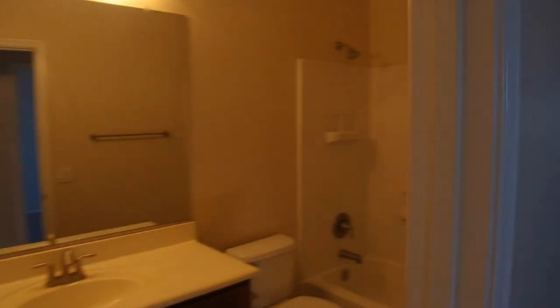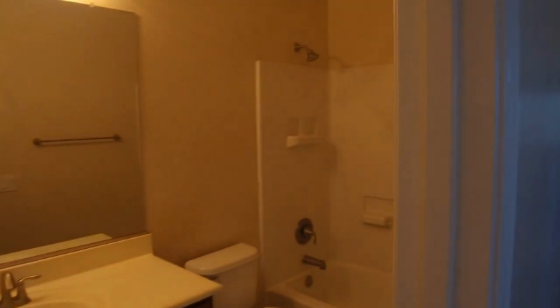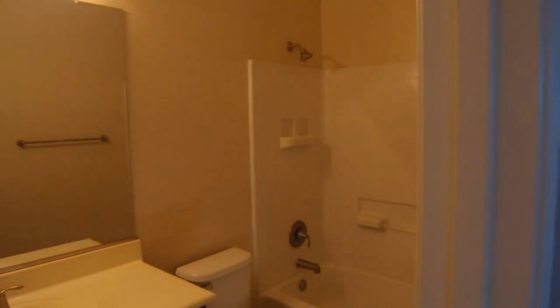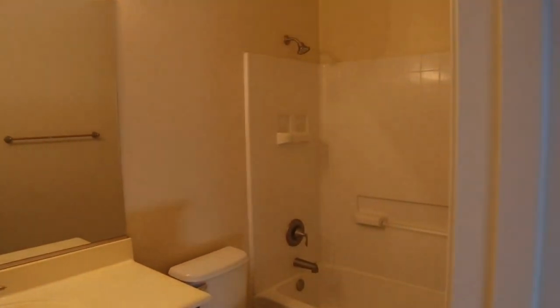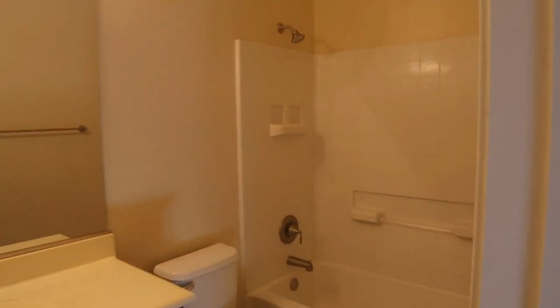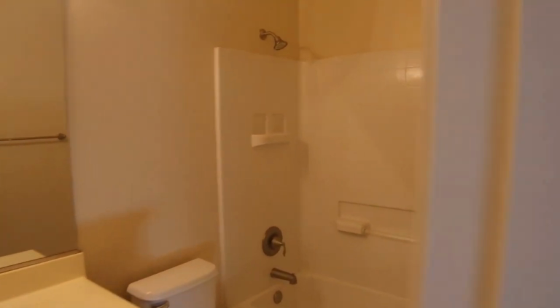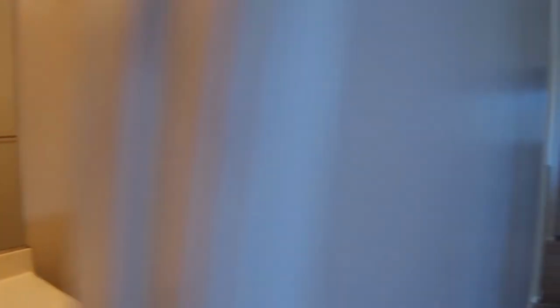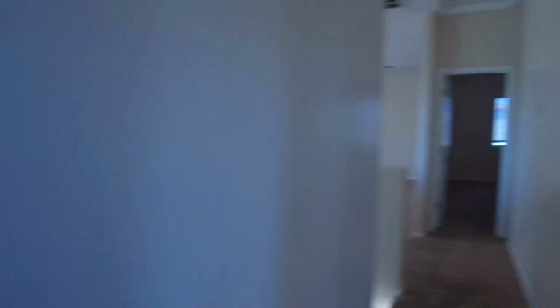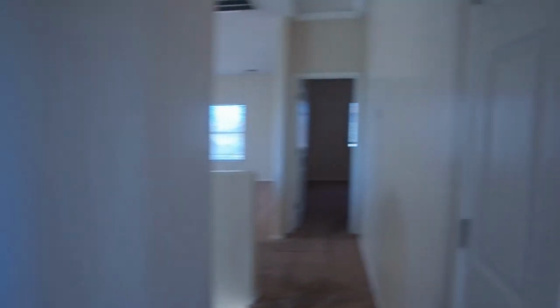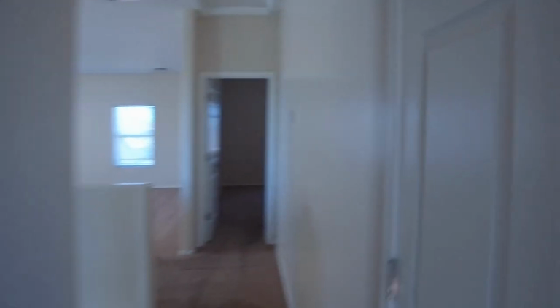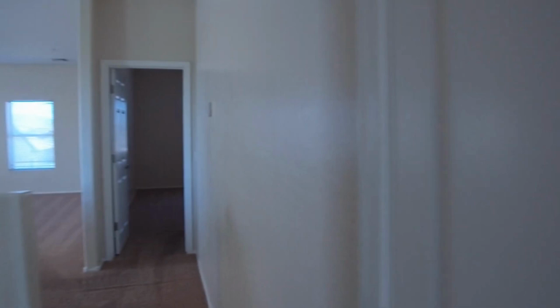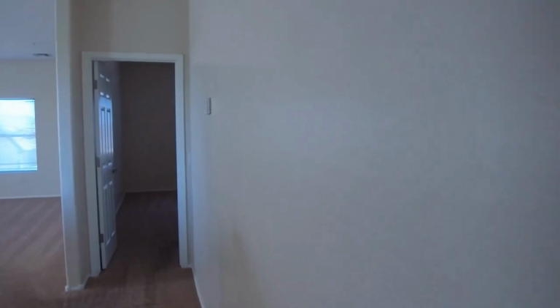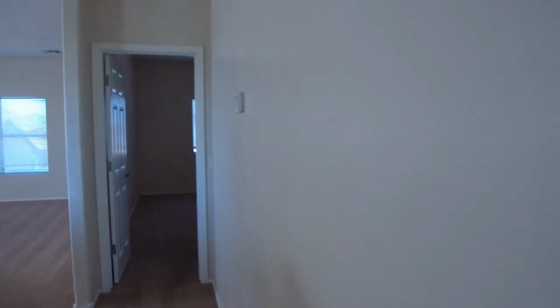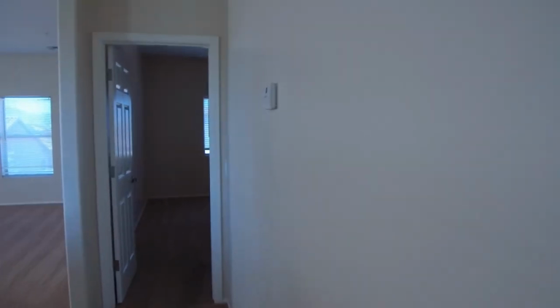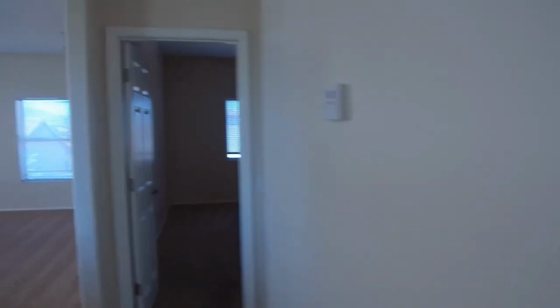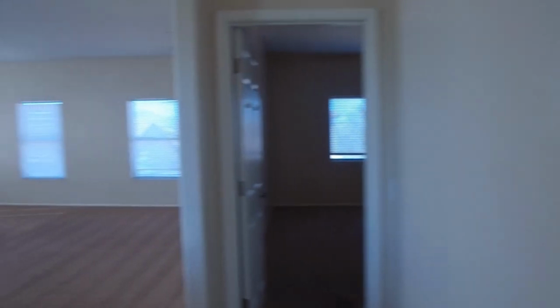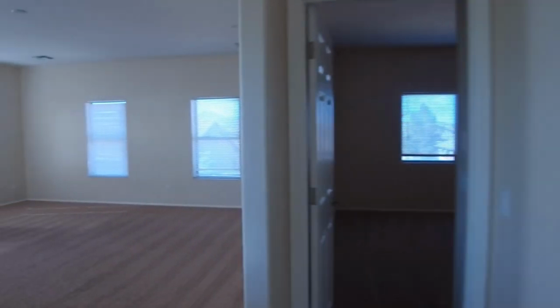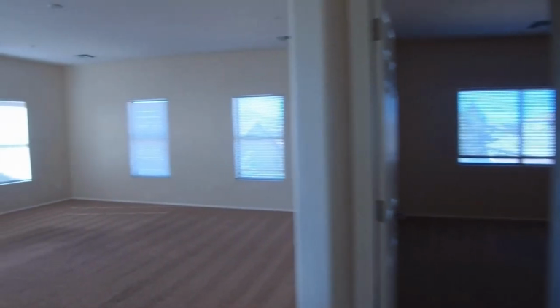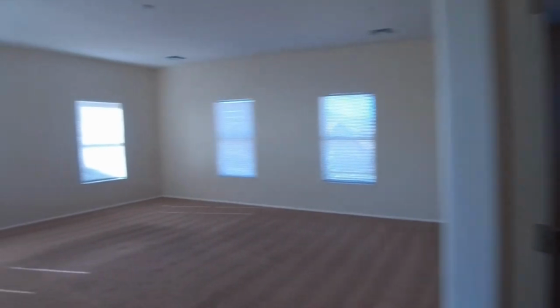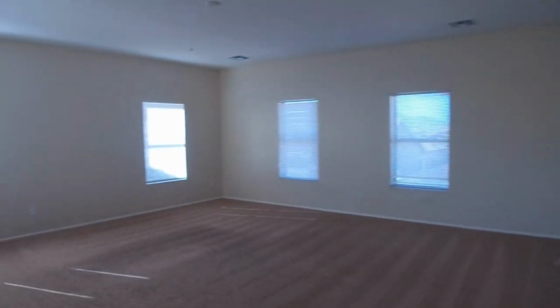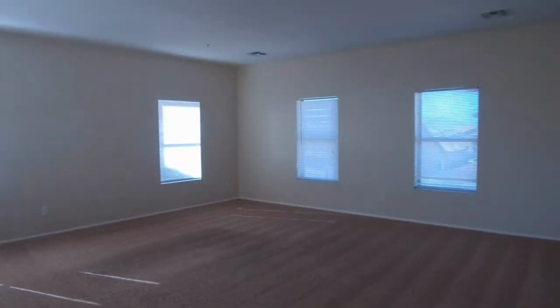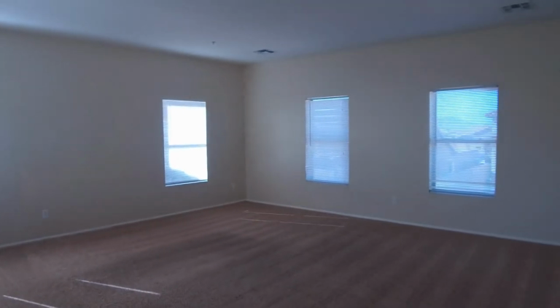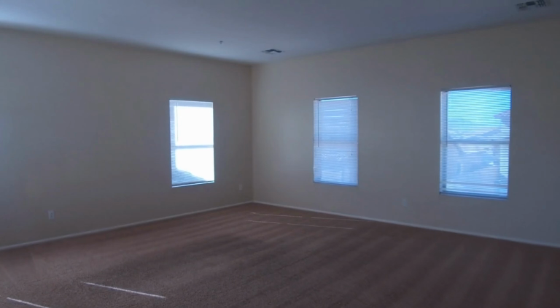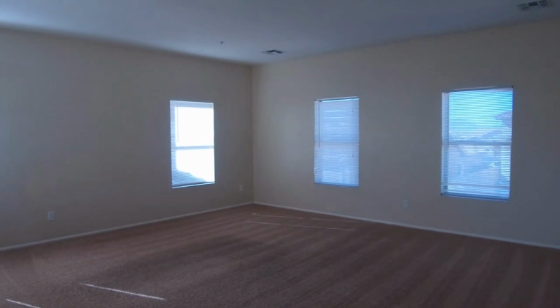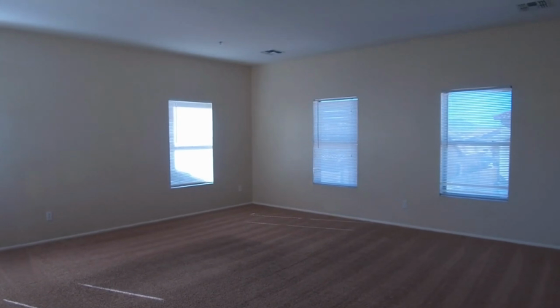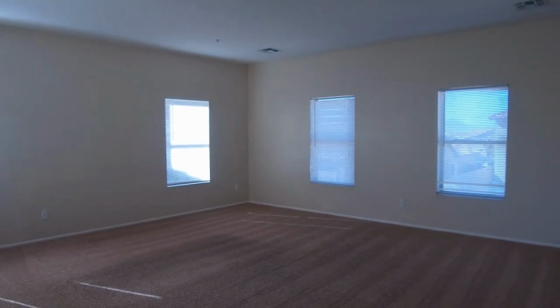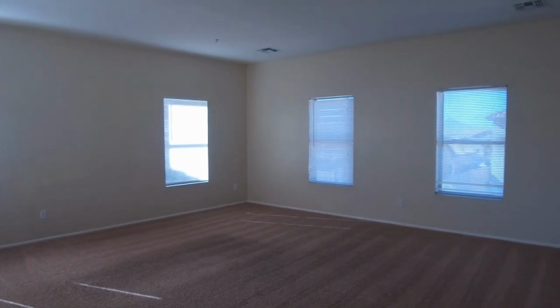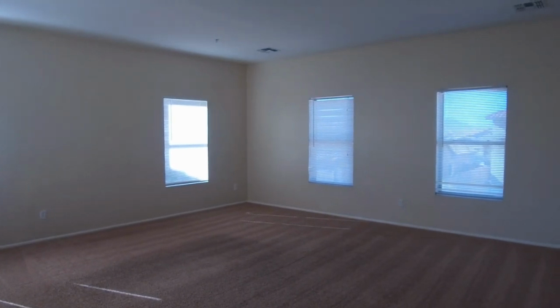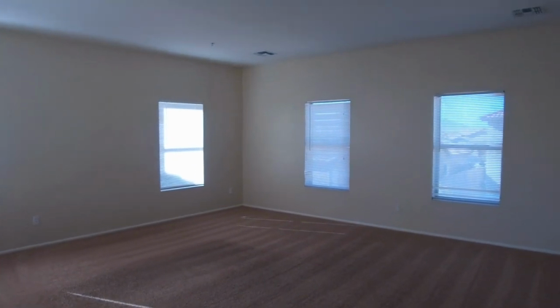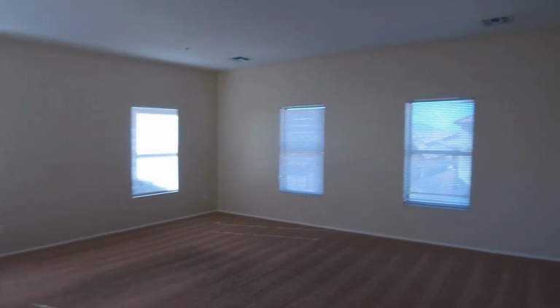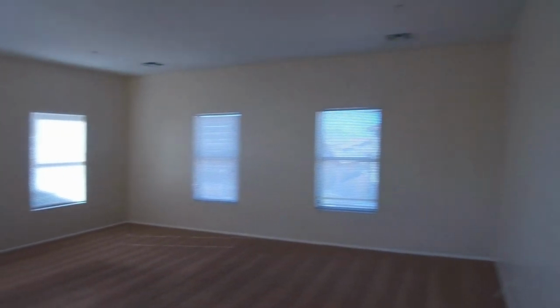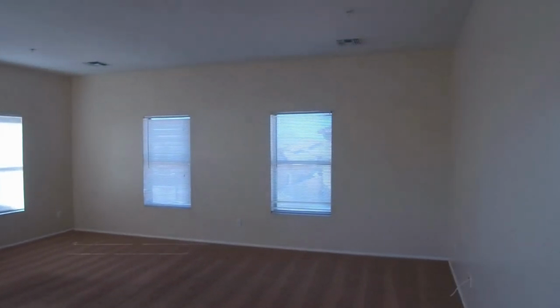This is the guest bathroom, and we have a linen closet here in the hallway. This is the loft — really your second living area, just a great space.